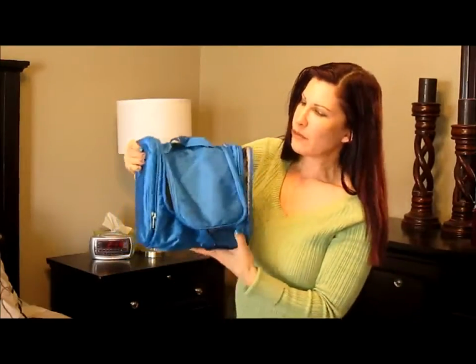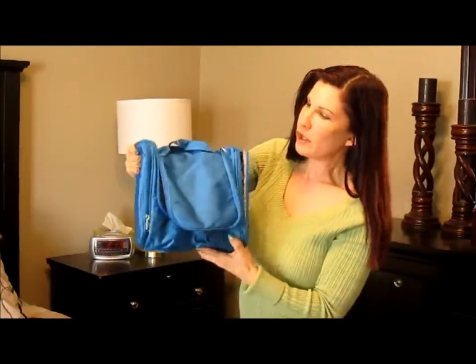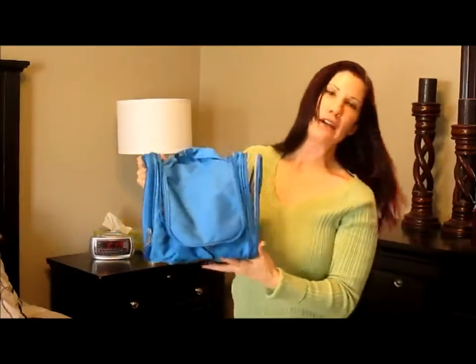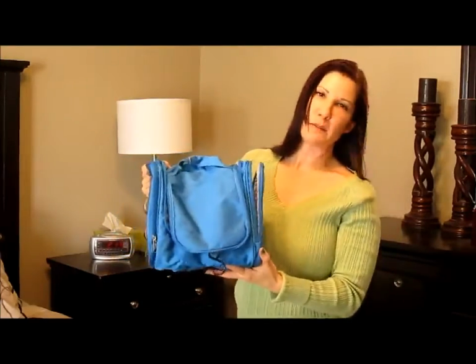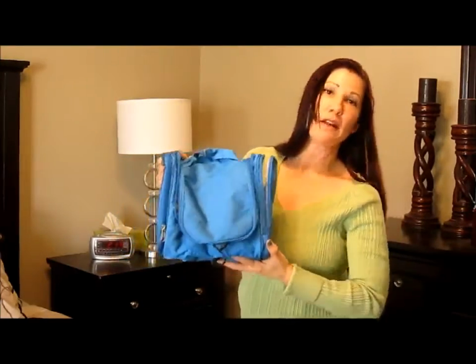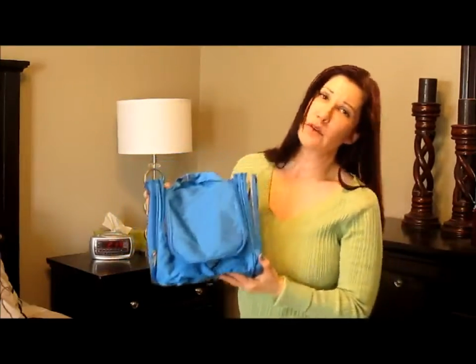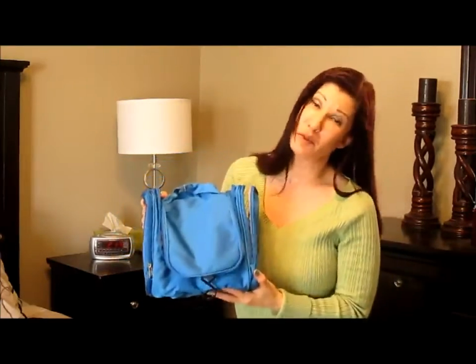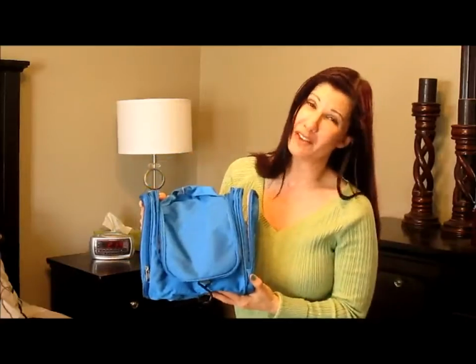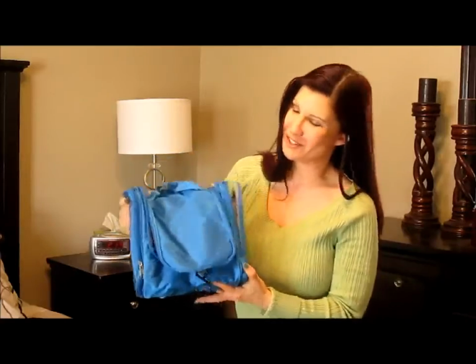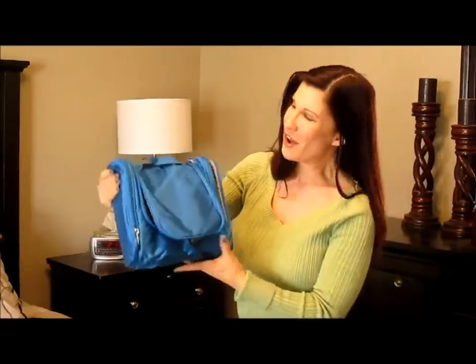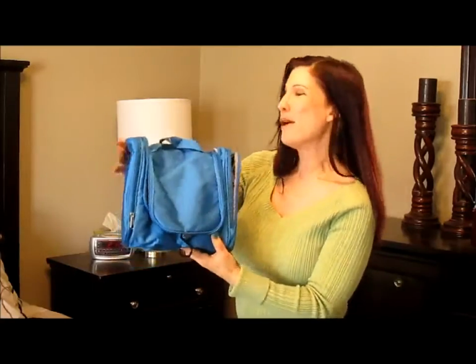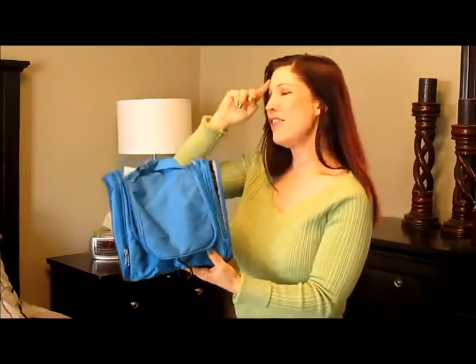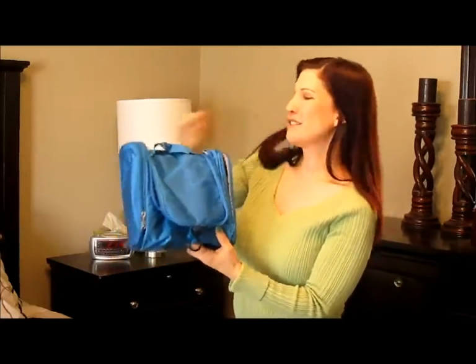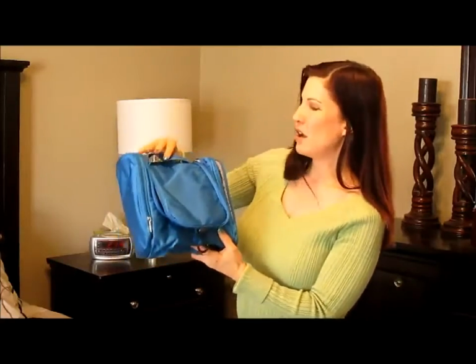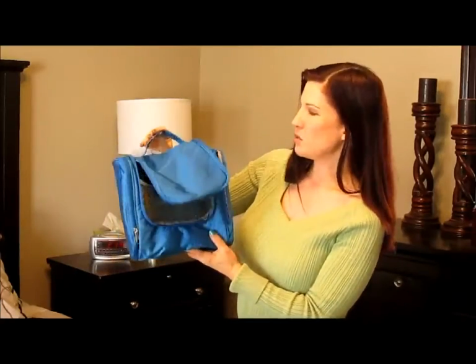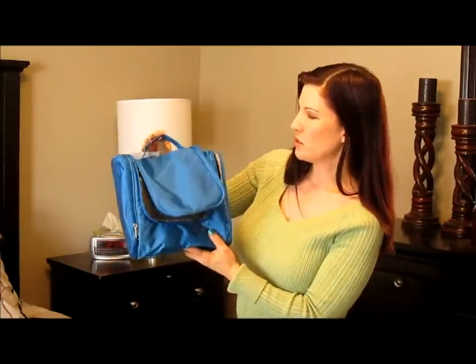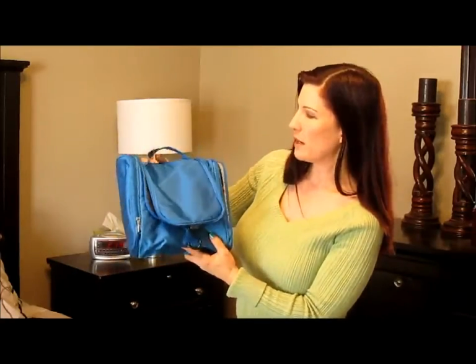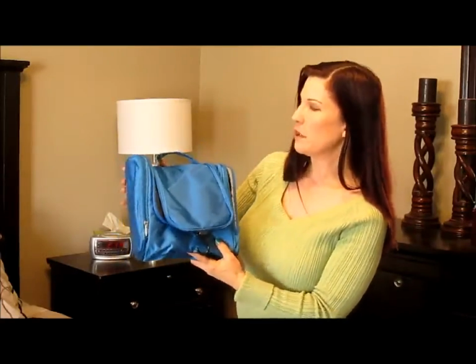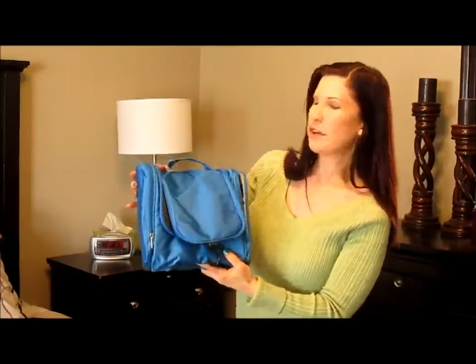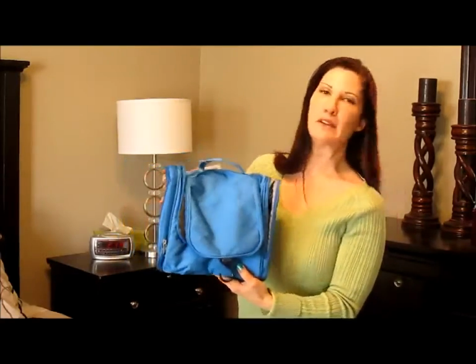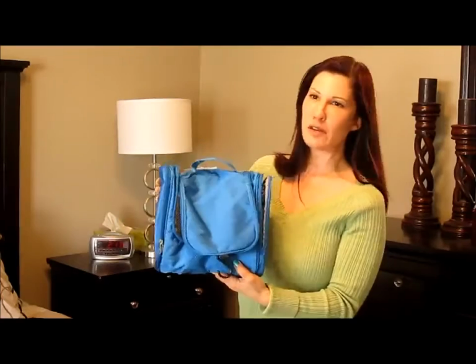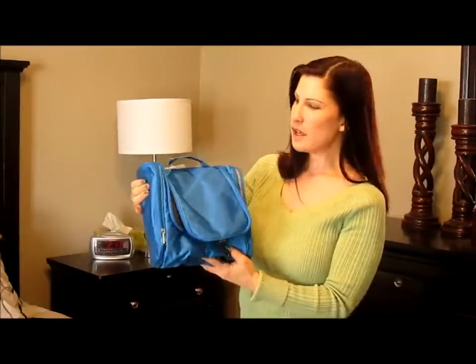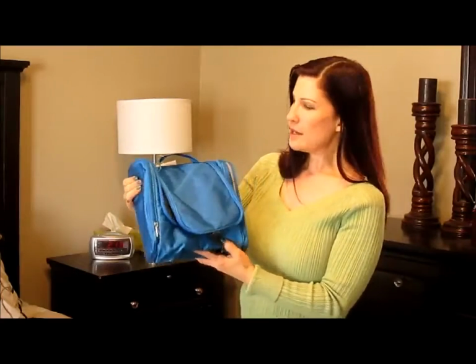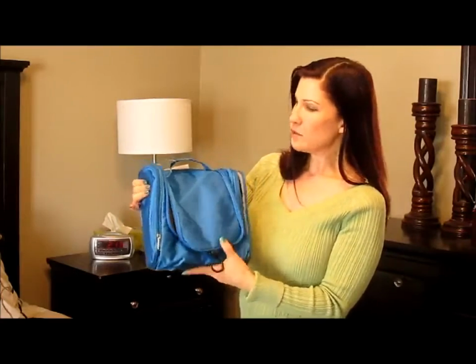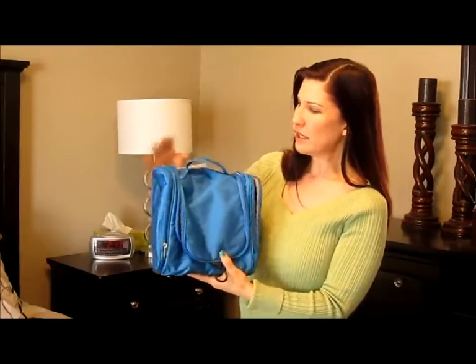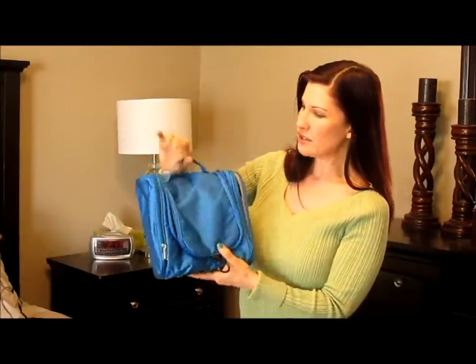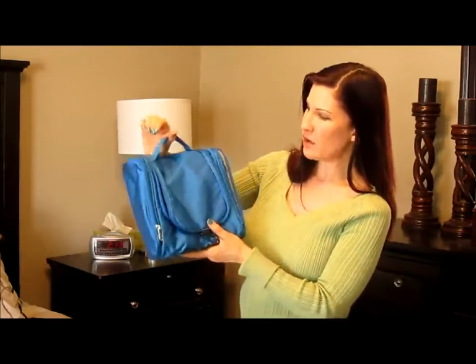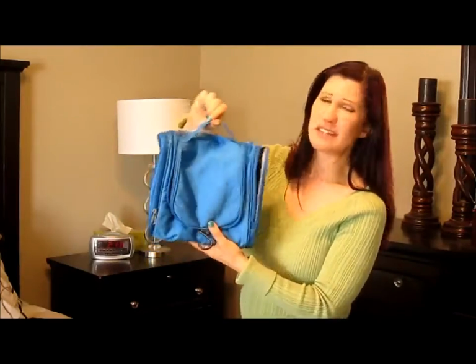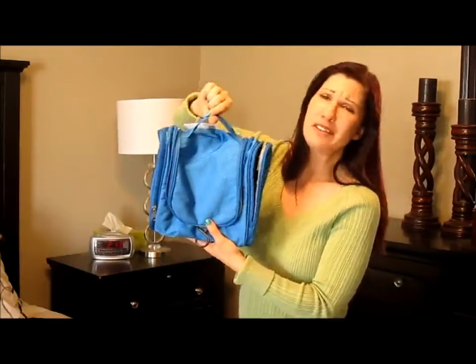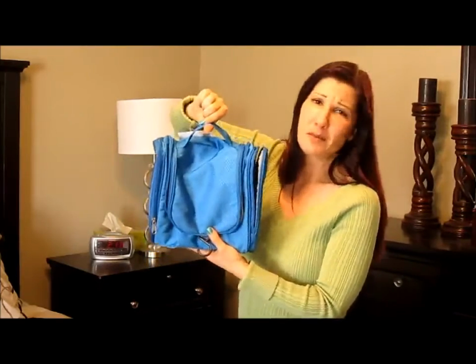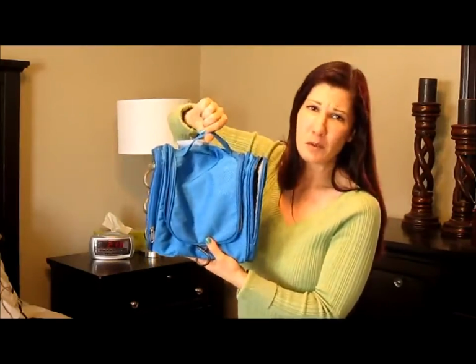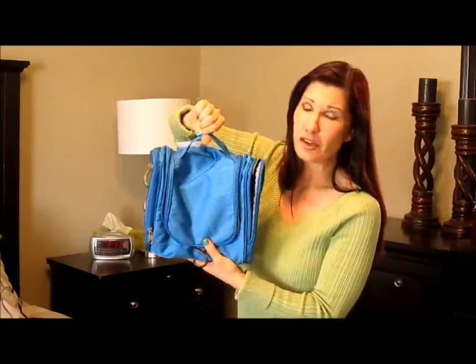If you can't fit it in this bag, then you have way too much stuff. But I think this is an awesome toiletry bag. It's perfect for anybody who travels, and it's really handy just to take around anytime you need to take your makeup with you.